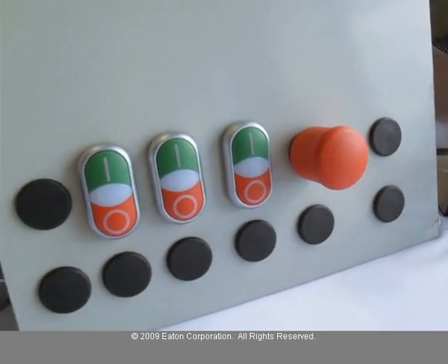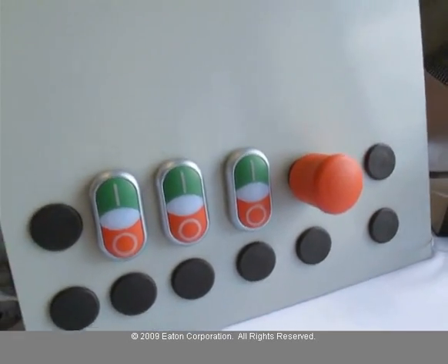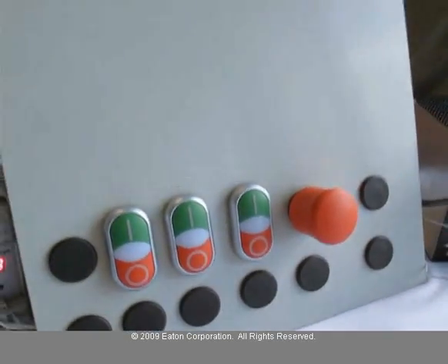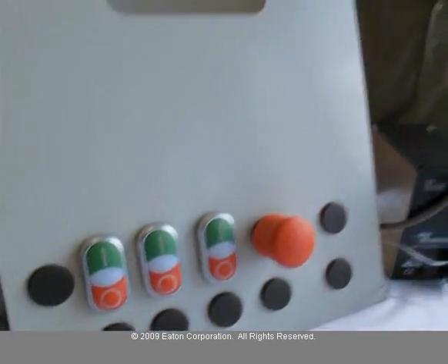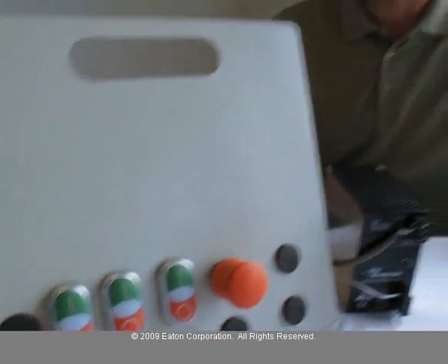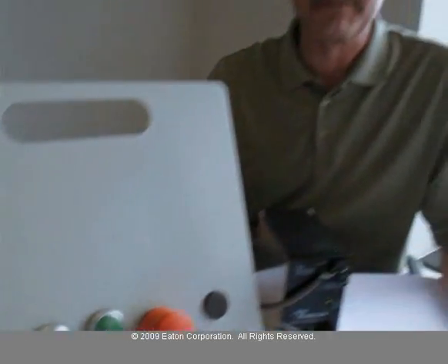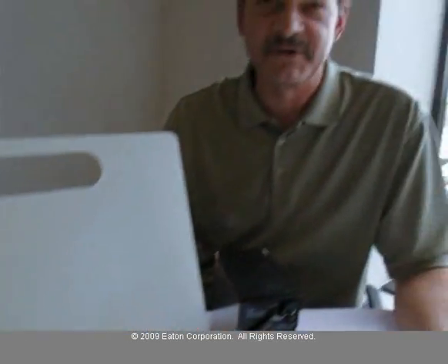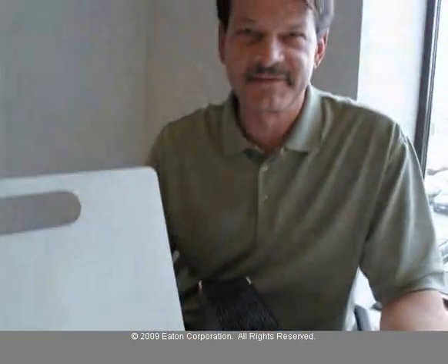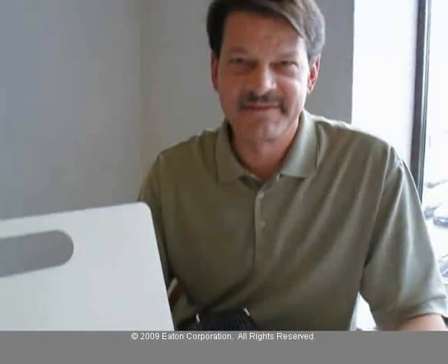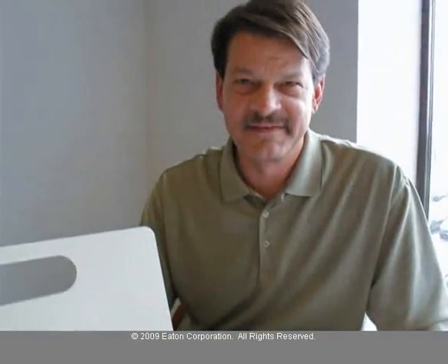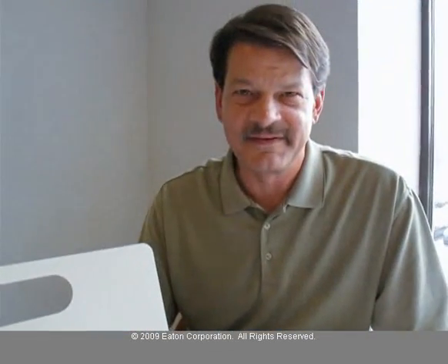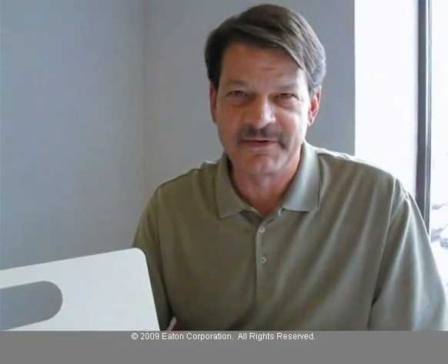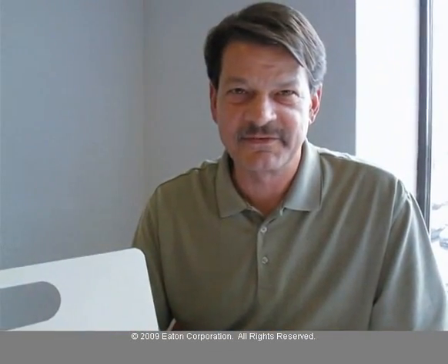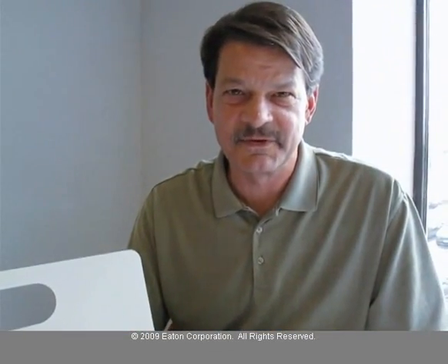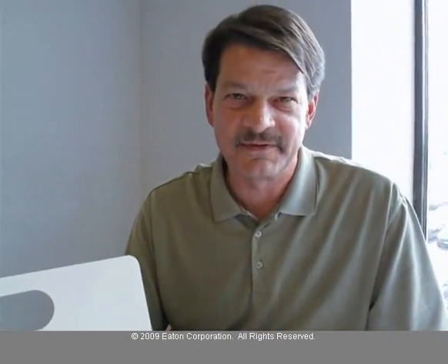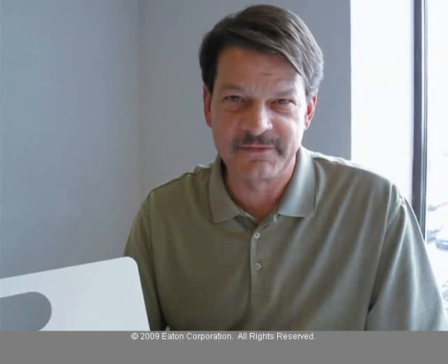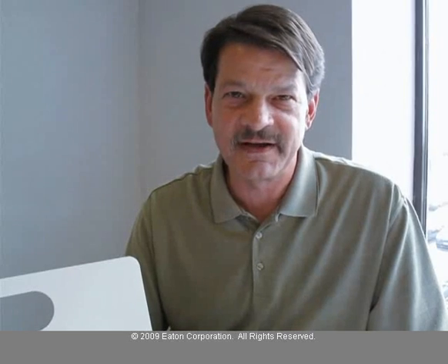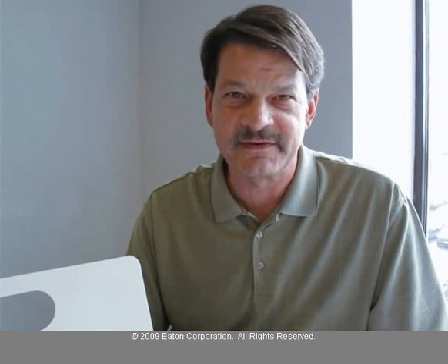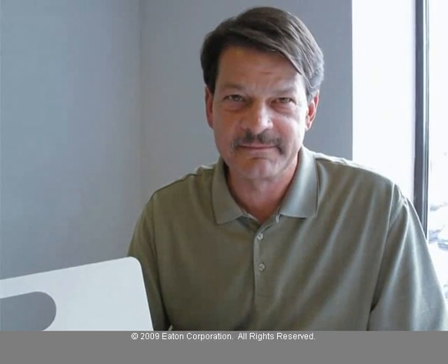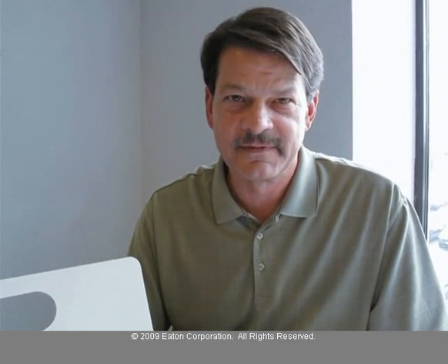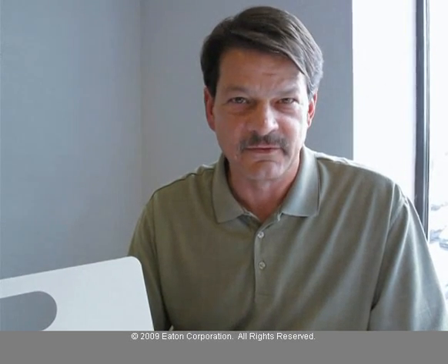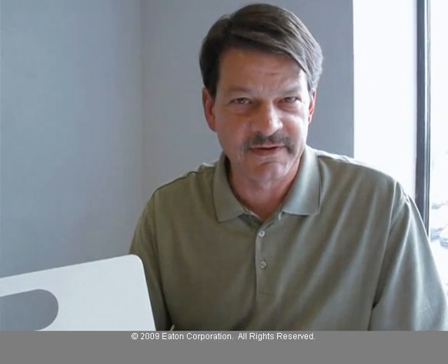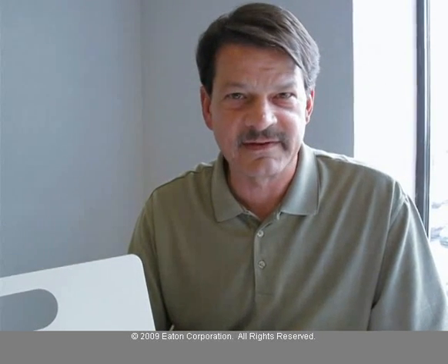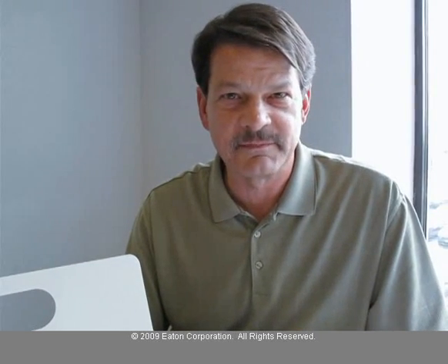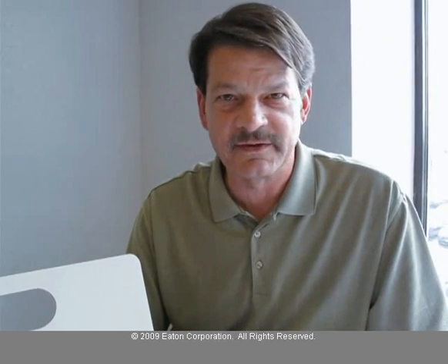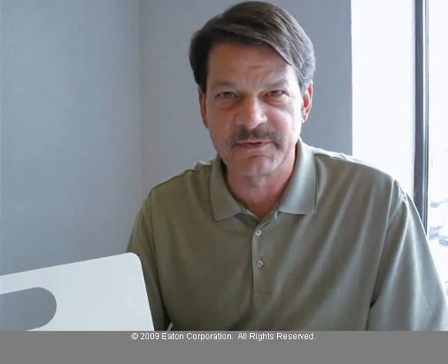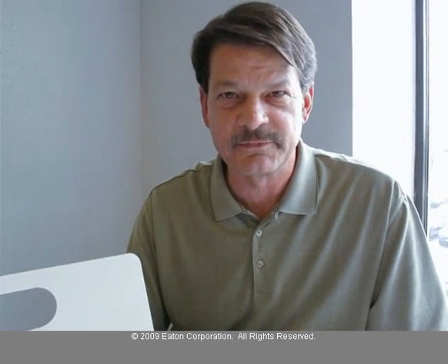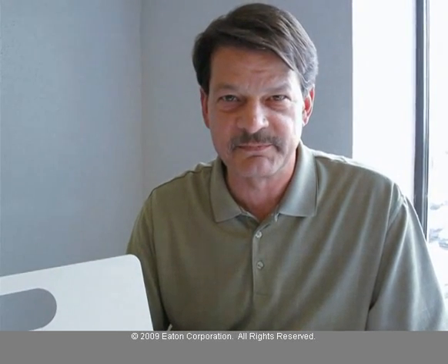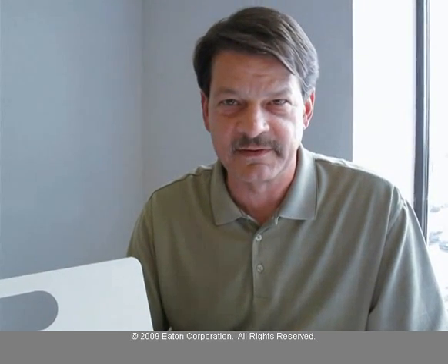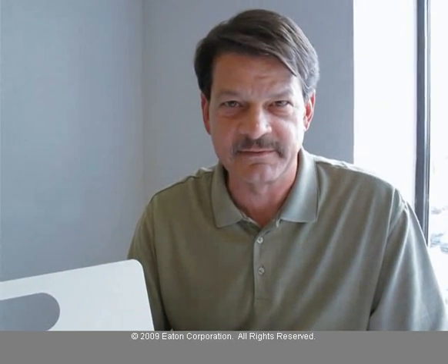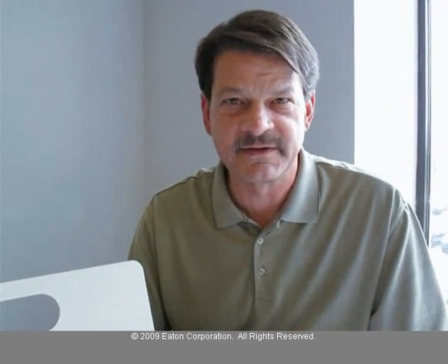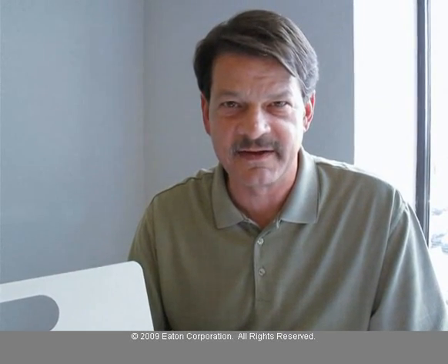Thanks for your time, and remember, if your customer is using OZI, don't forget to tell them about our M22 push-button line. It connects.